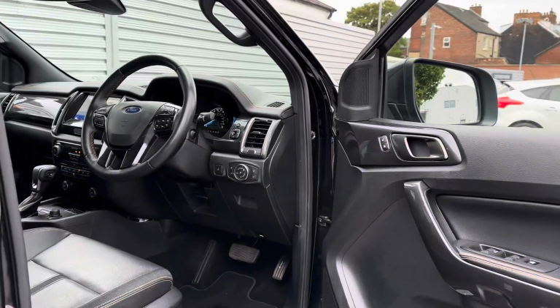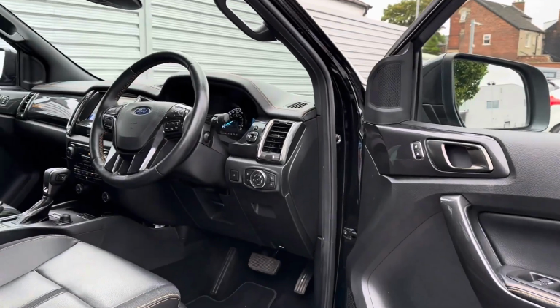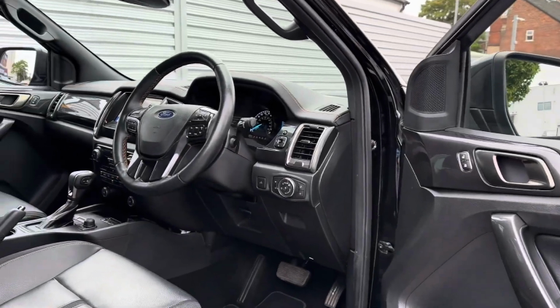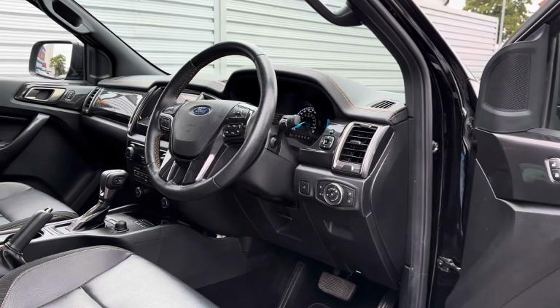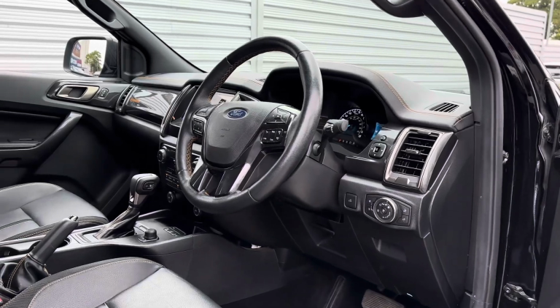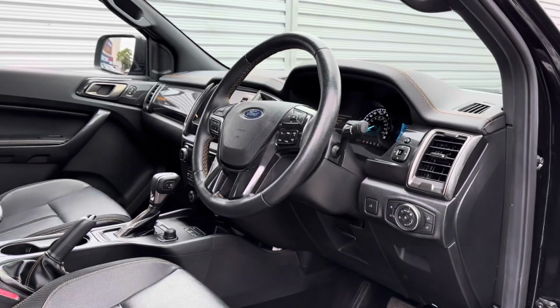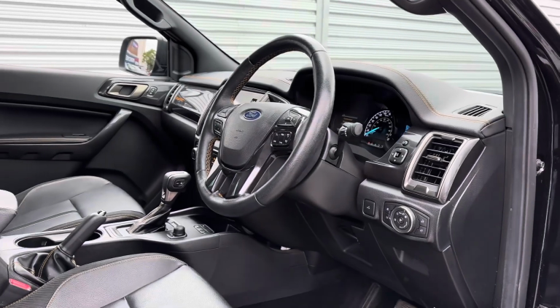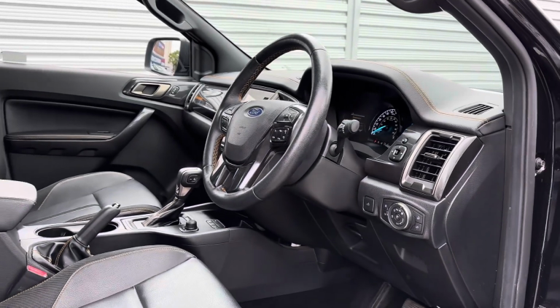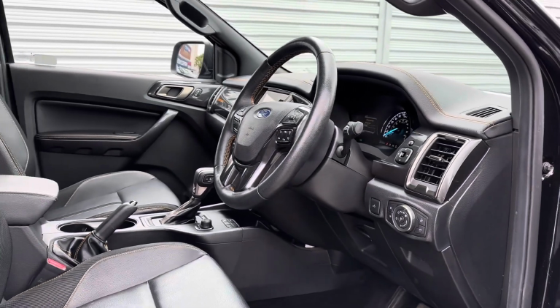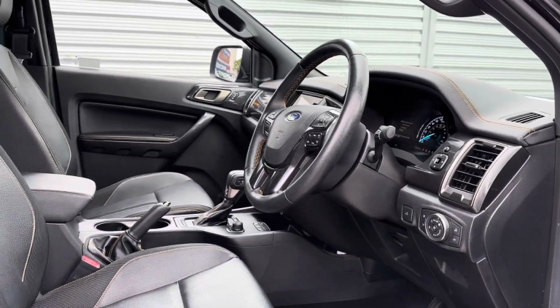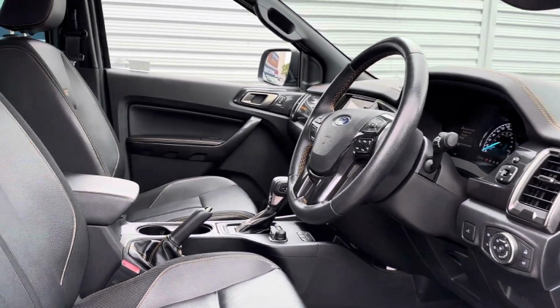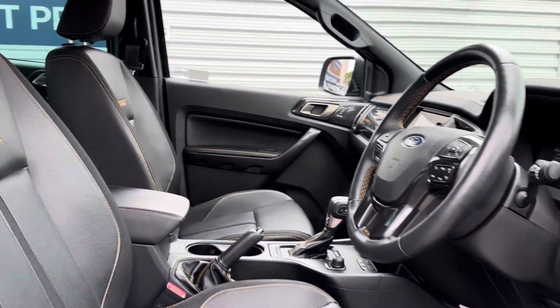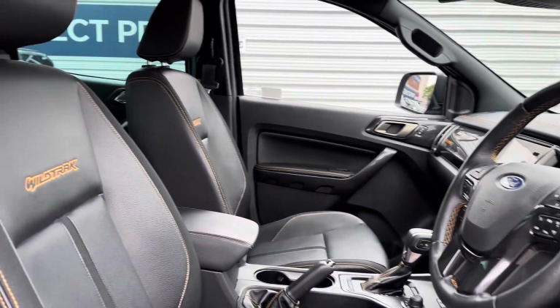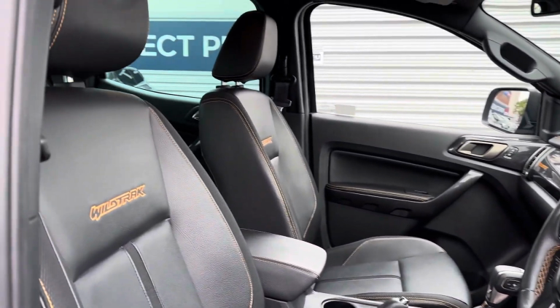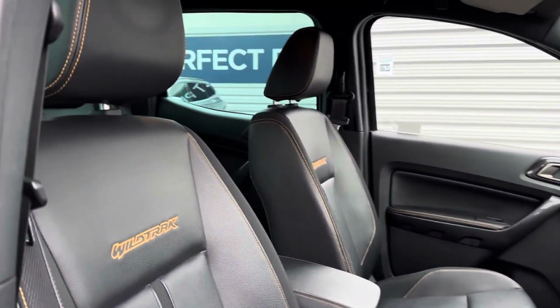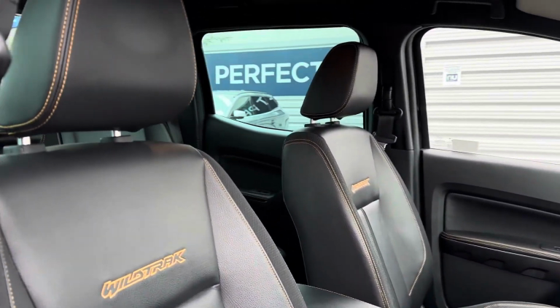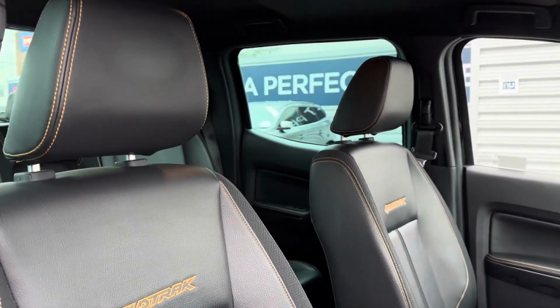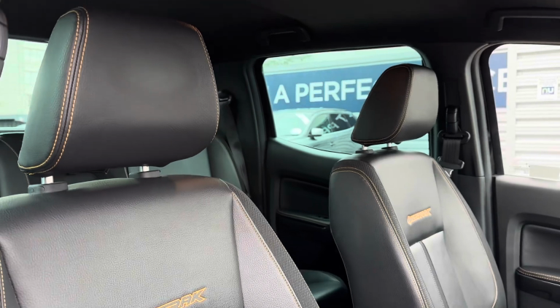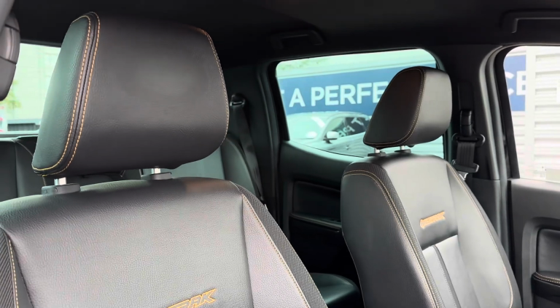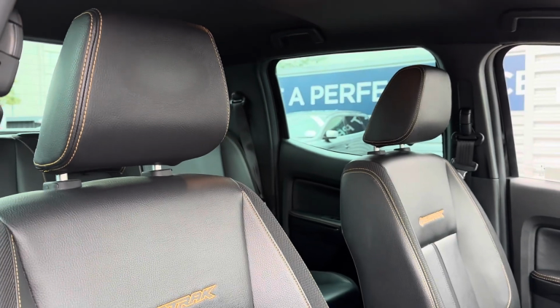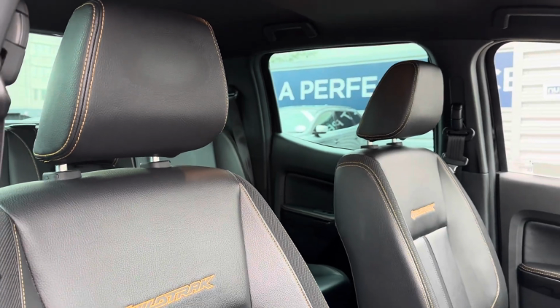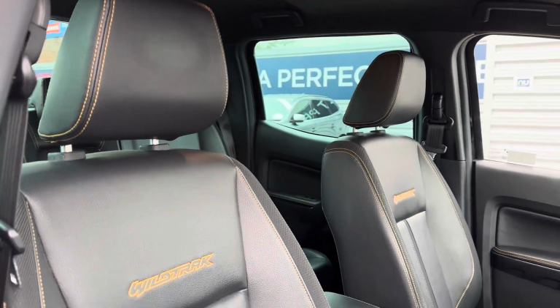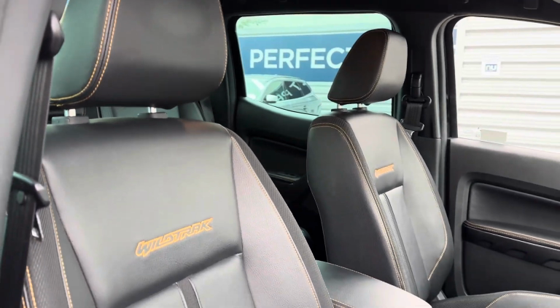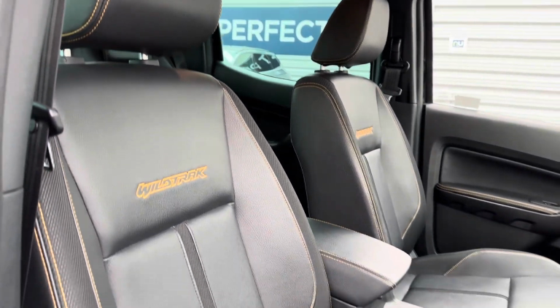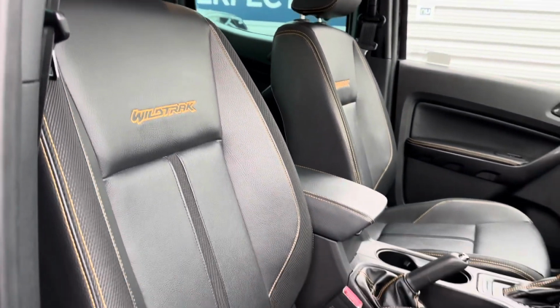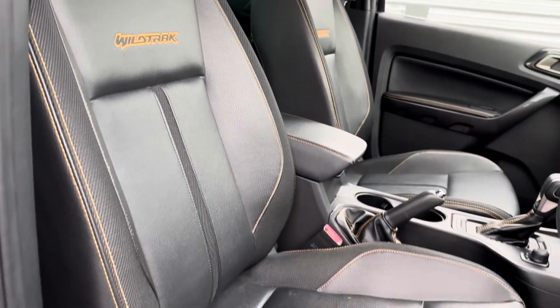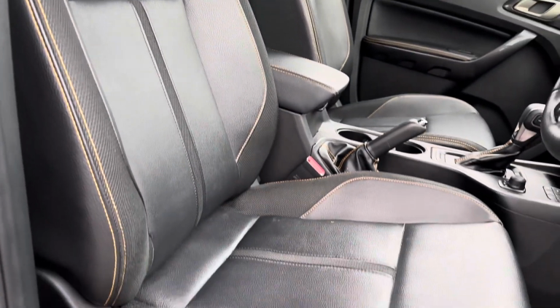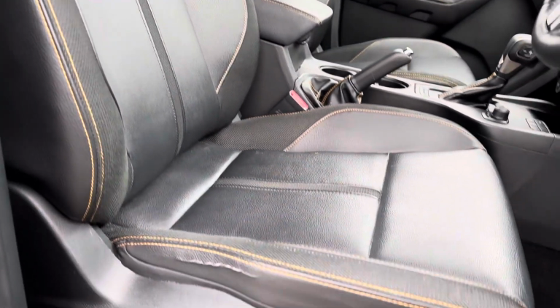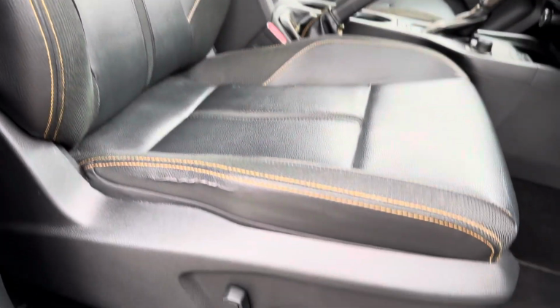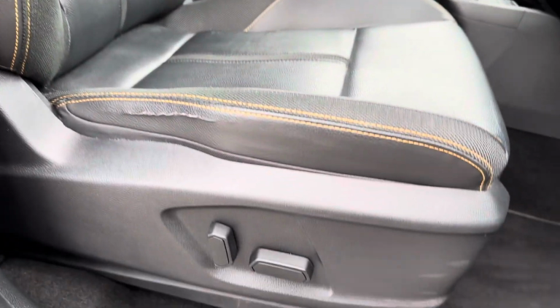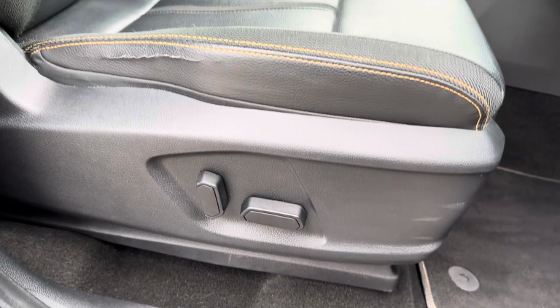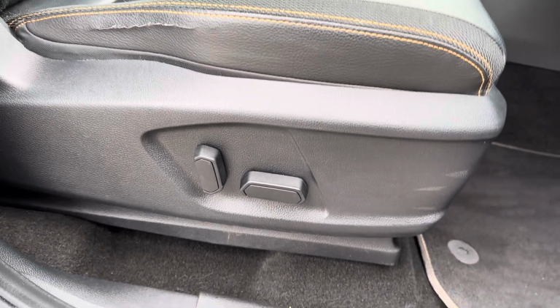Up front you have your leather wrapped multifunction steering wheel. Moving around to your front seats, you do have plenty of adjustment in the driver's seat so you can easily find the perfect driving position.